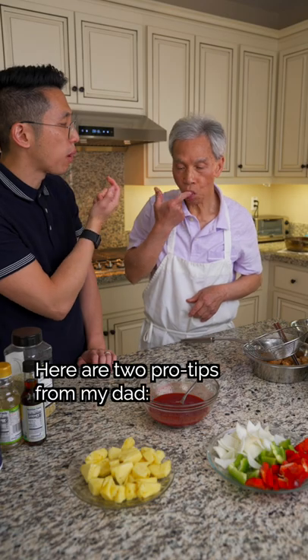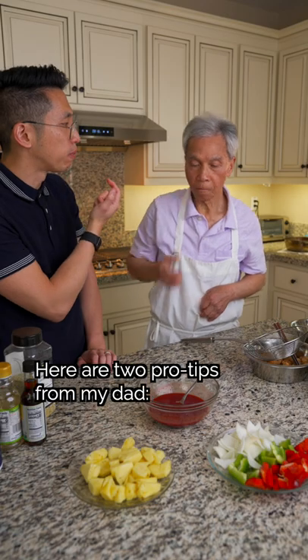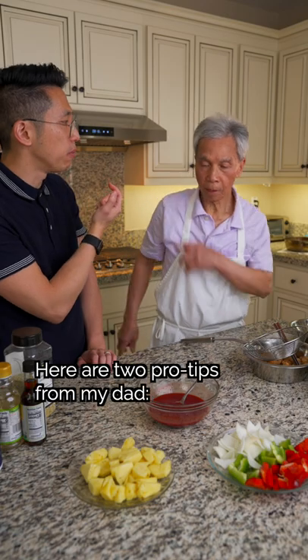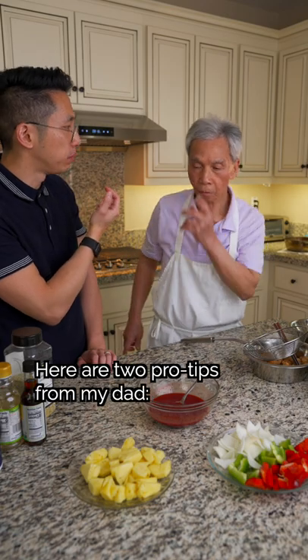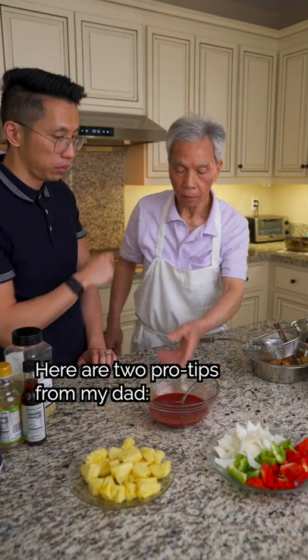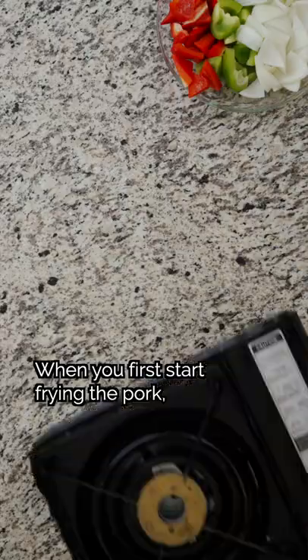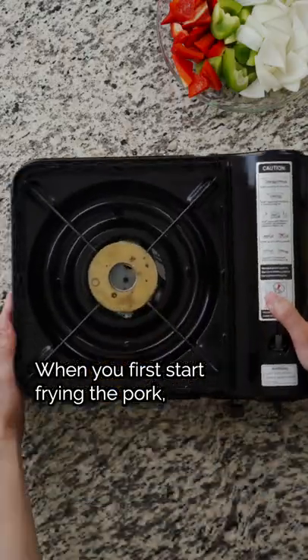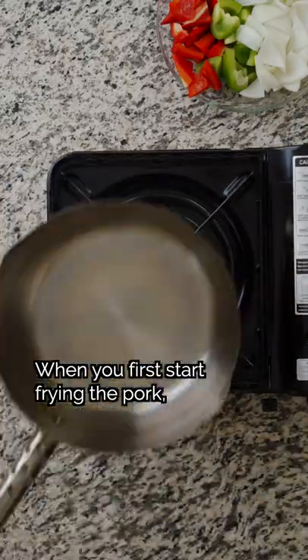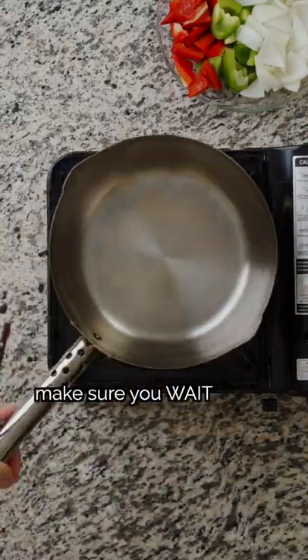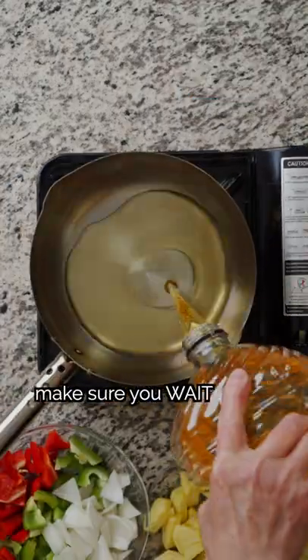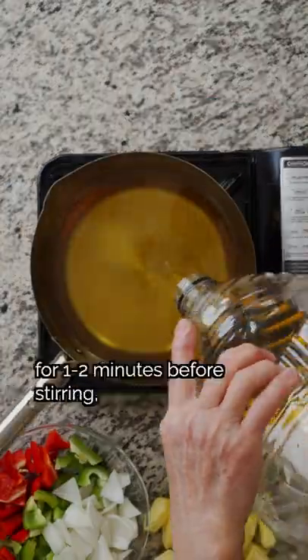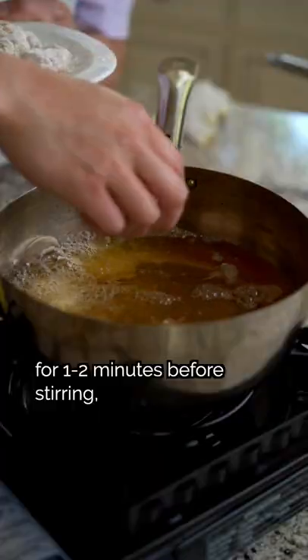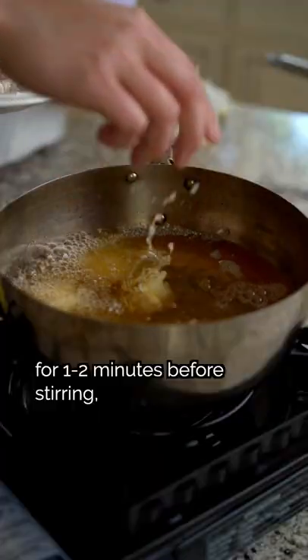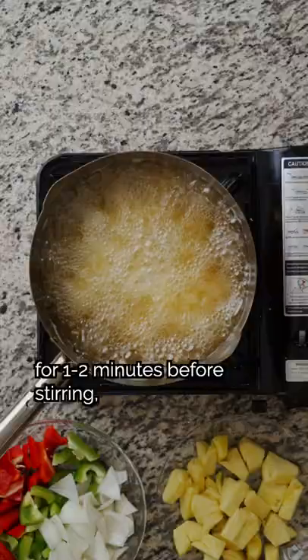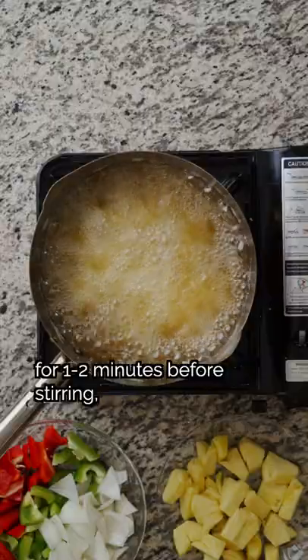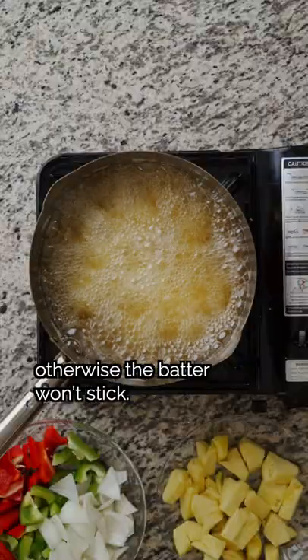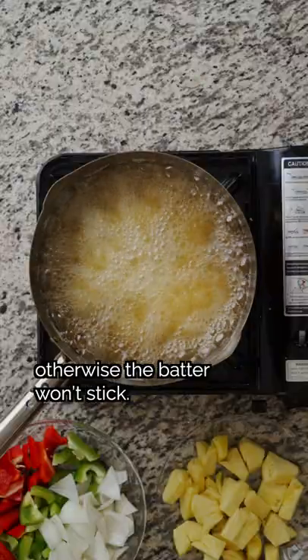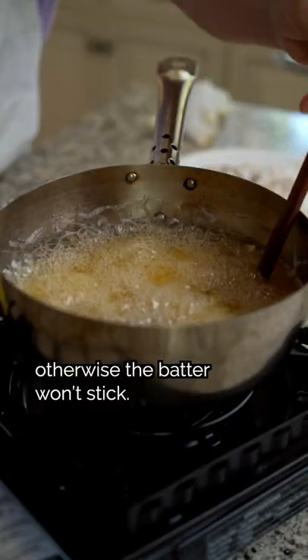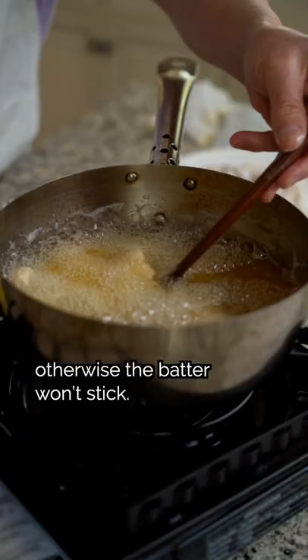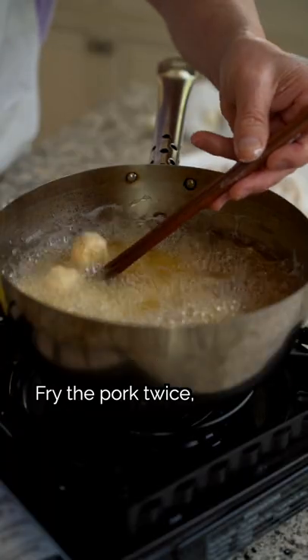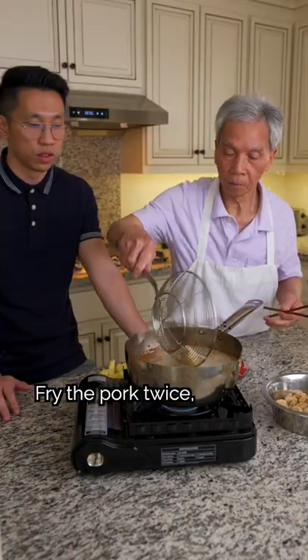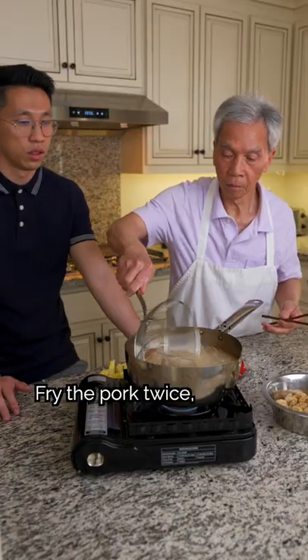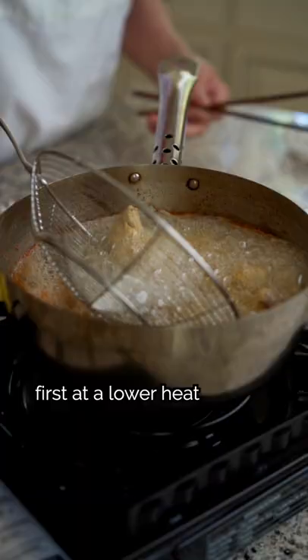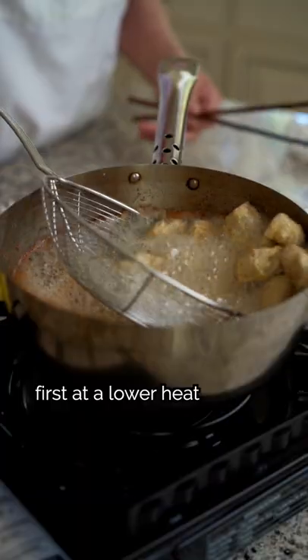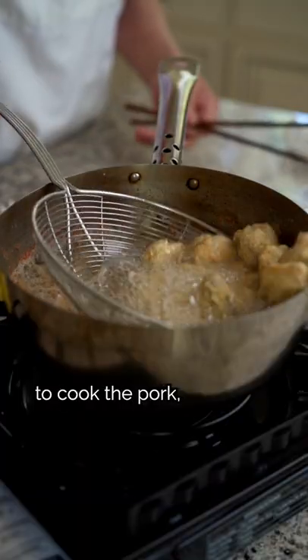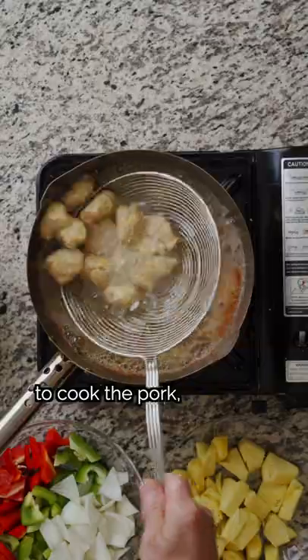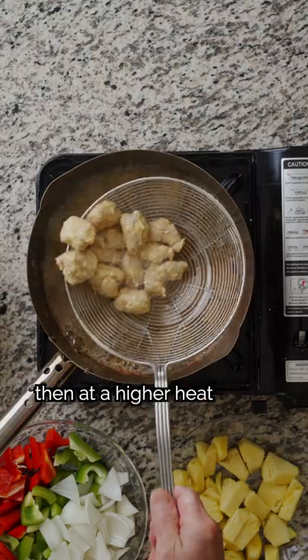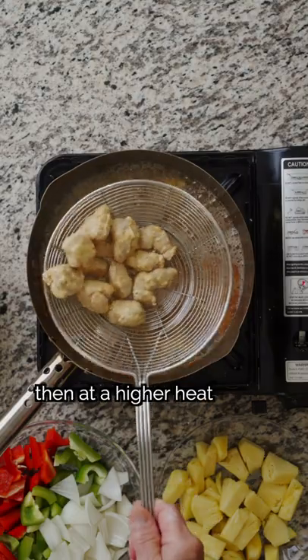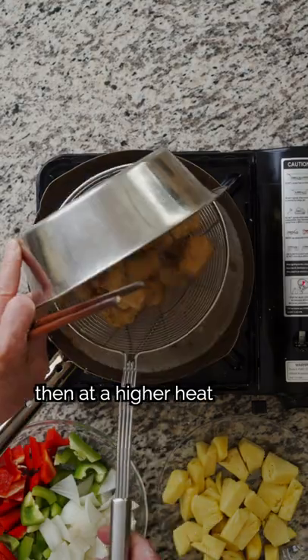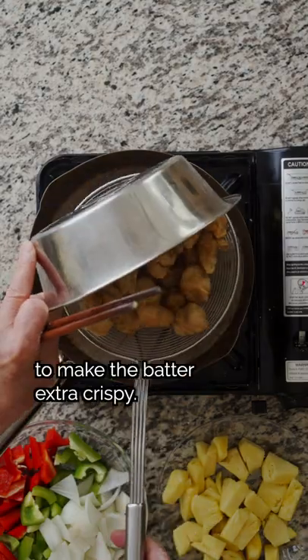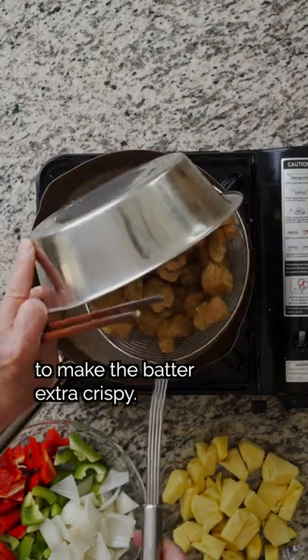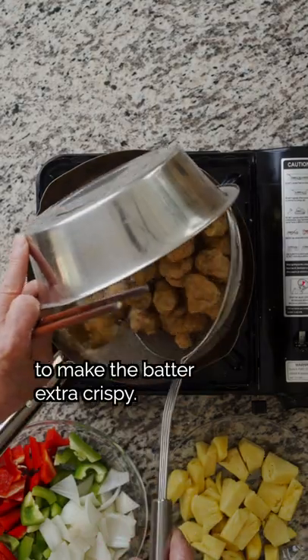Here are two pro tips from my dad. When you first start frying the pork, make sure you wait 1-2 minutes before stirring, otherwise the batter won't stick. Fry the pork twice — first at a lower heat to cook the pork, then at a higher heat to make the batter extra crispy.